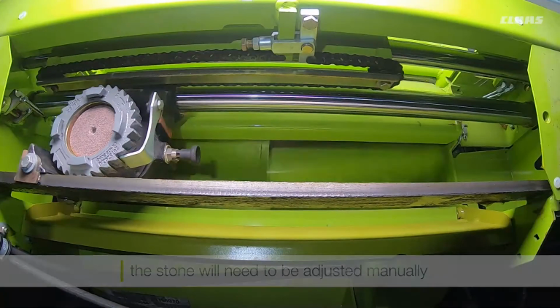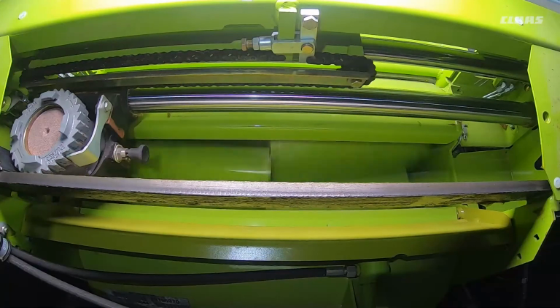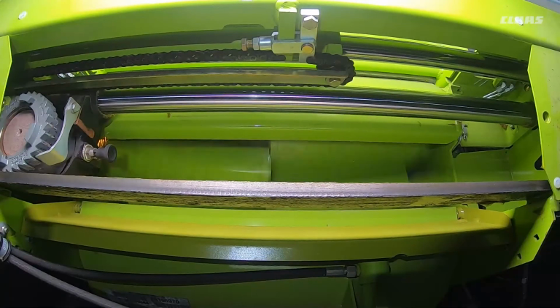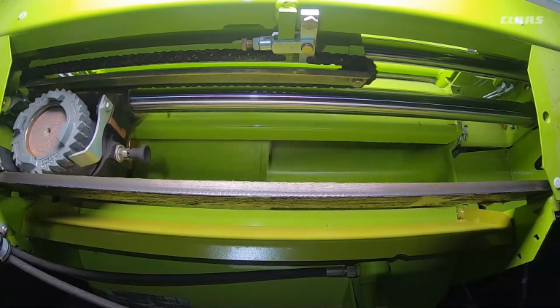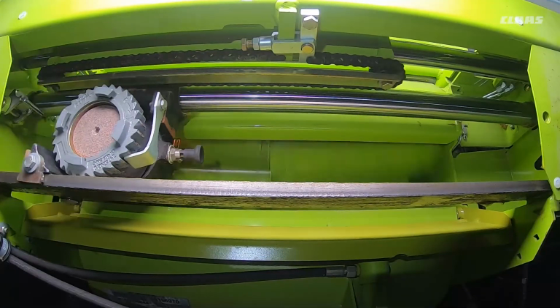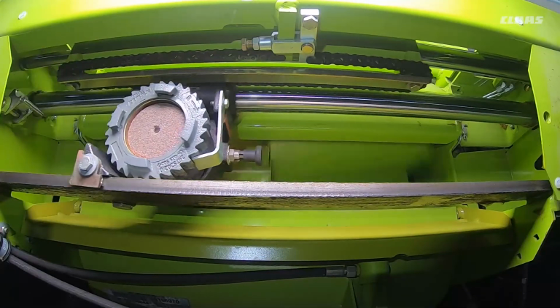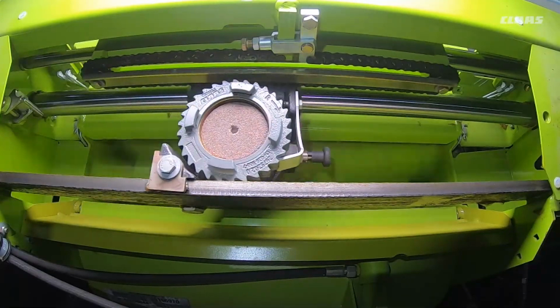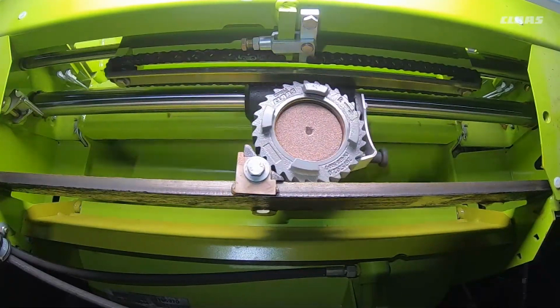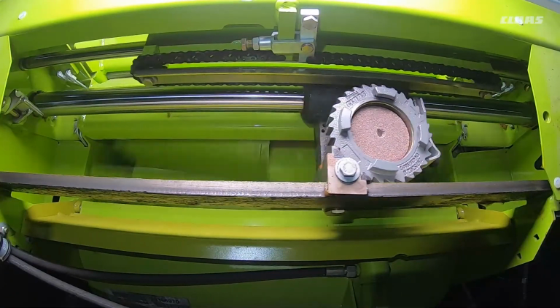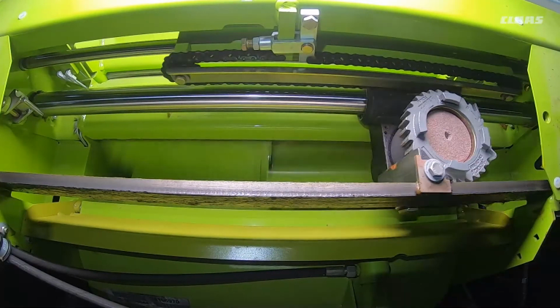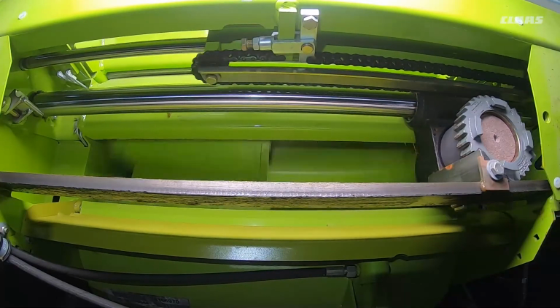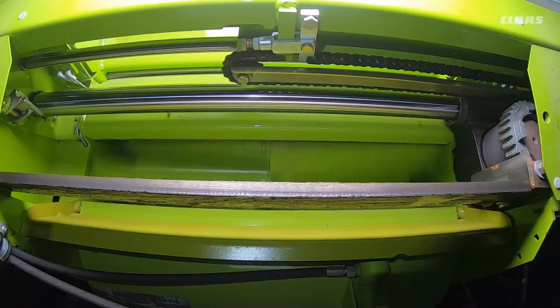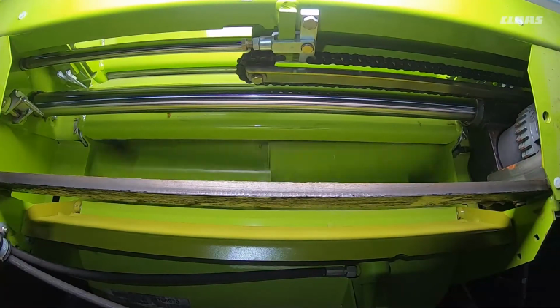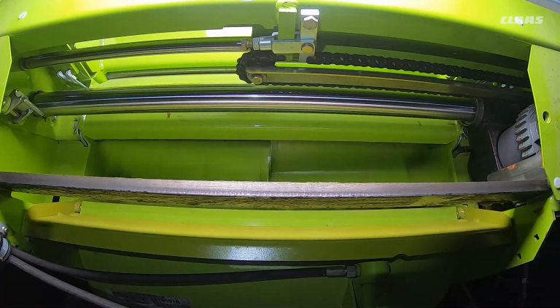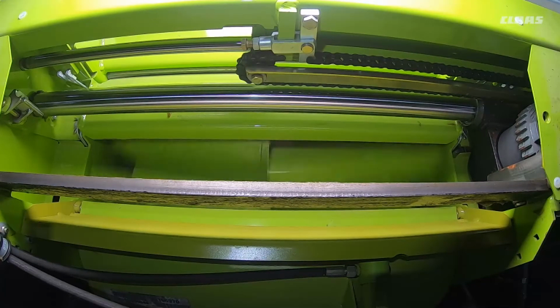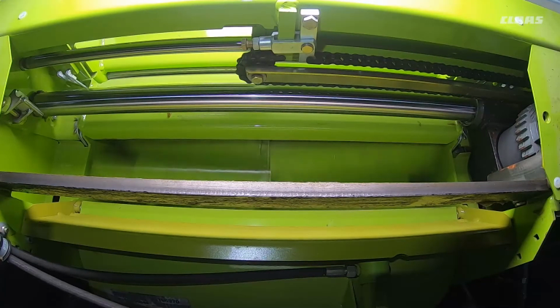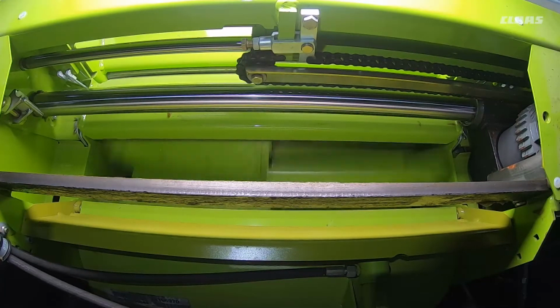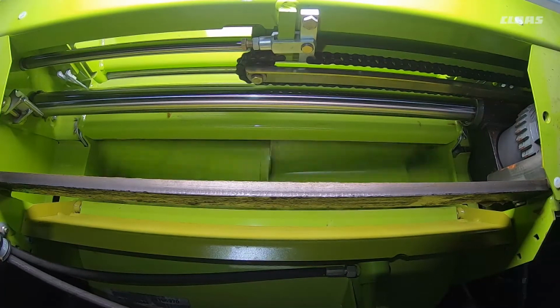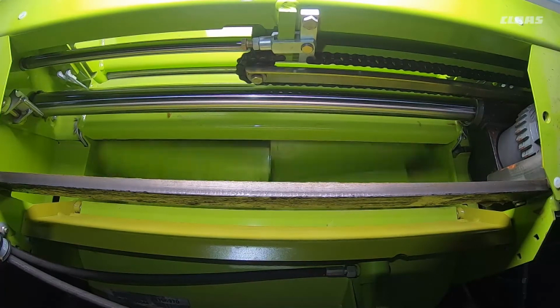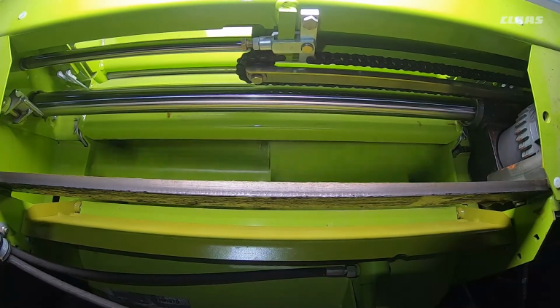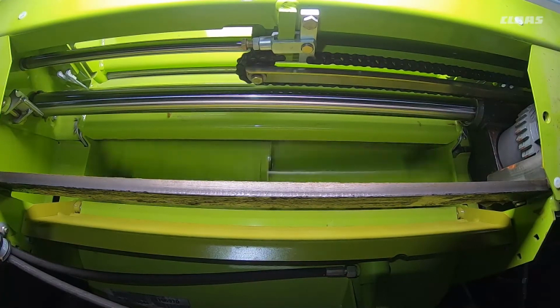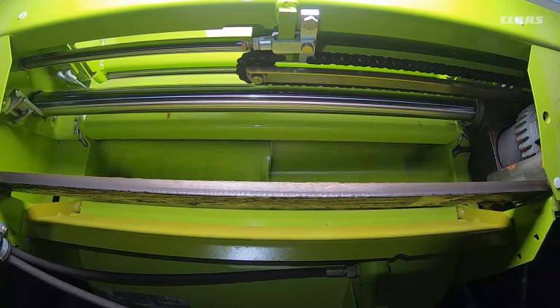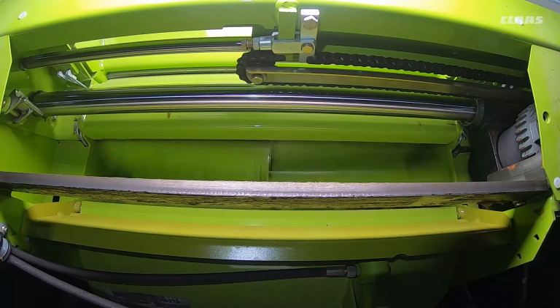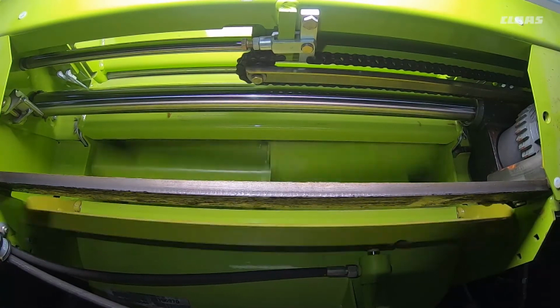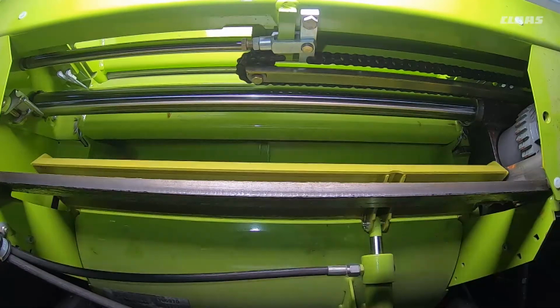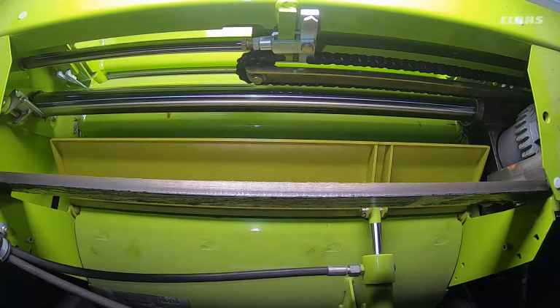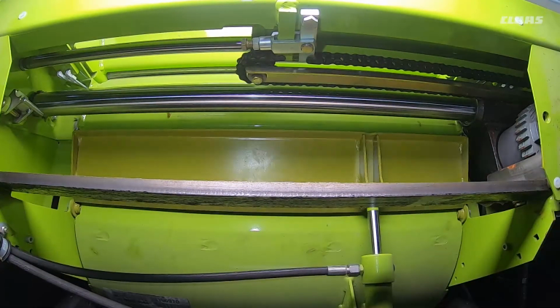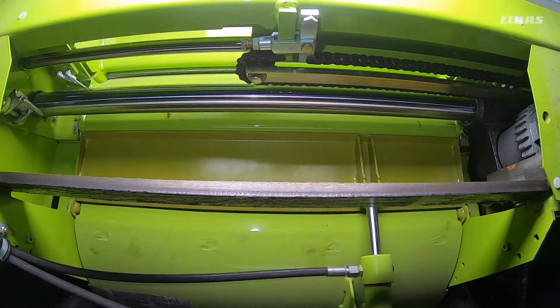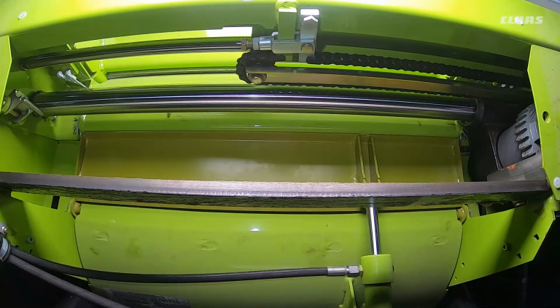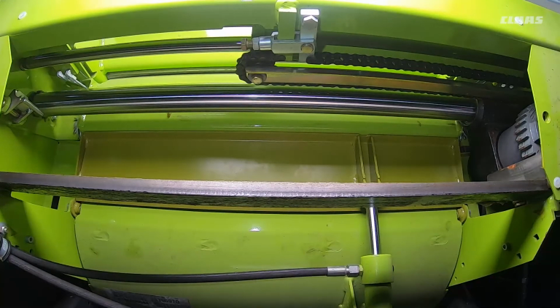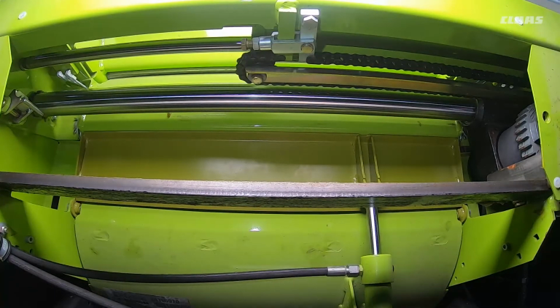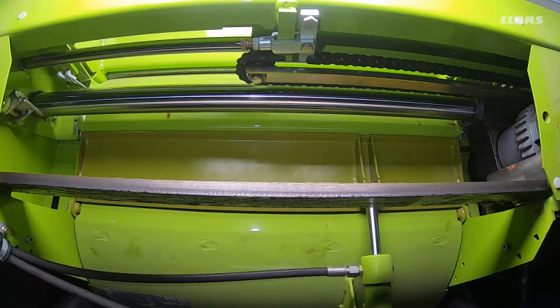When the sharpening process has been completed, the stone will remain in the parked position. The grinding flap will then close and the engine RPM will return to normal.